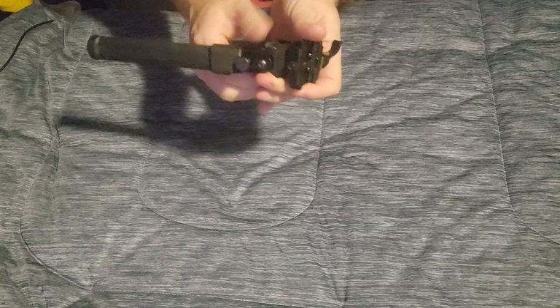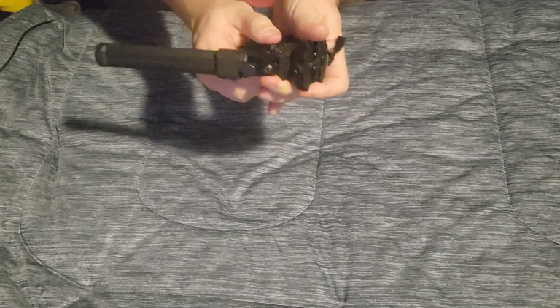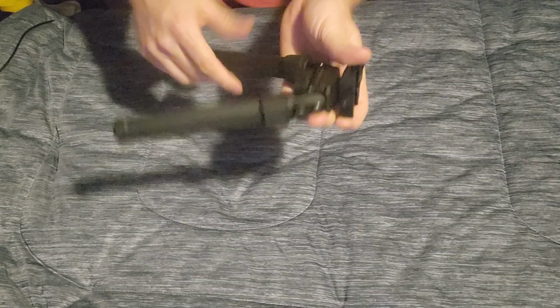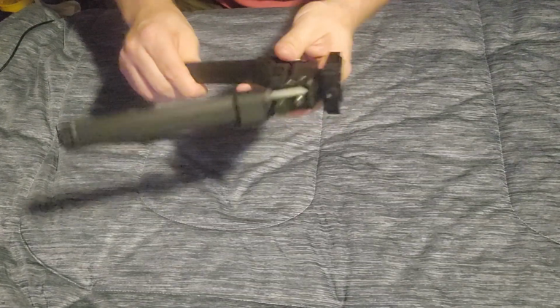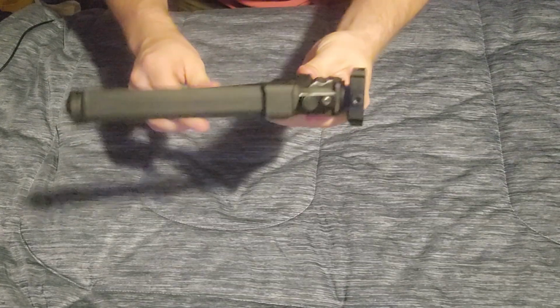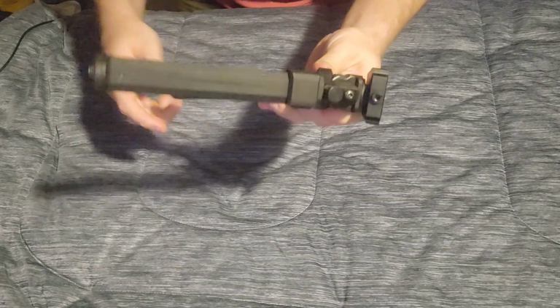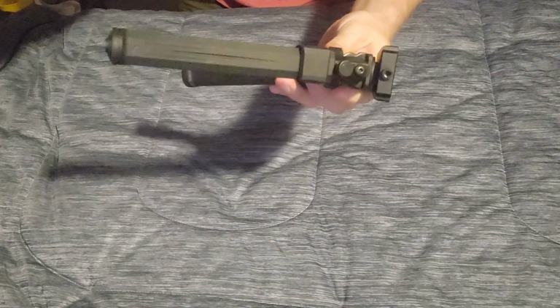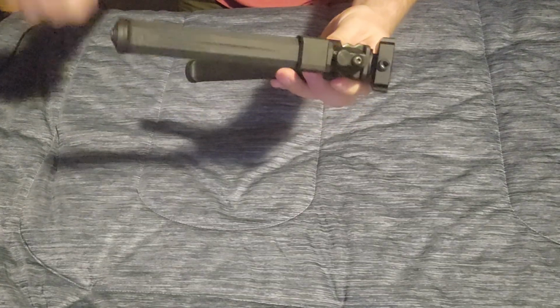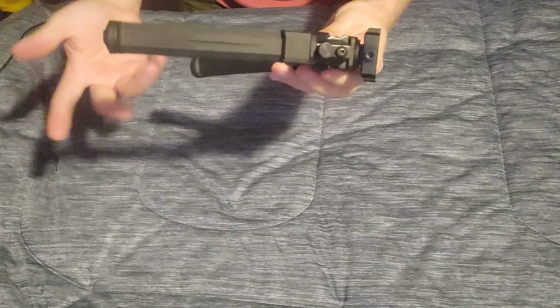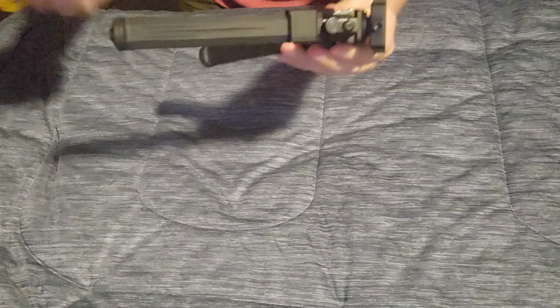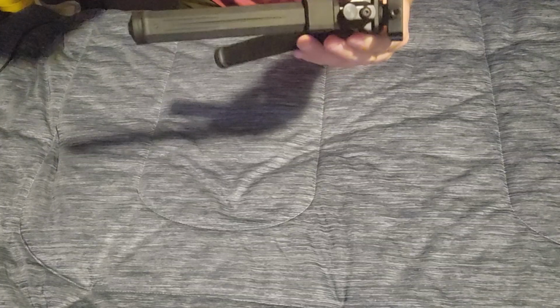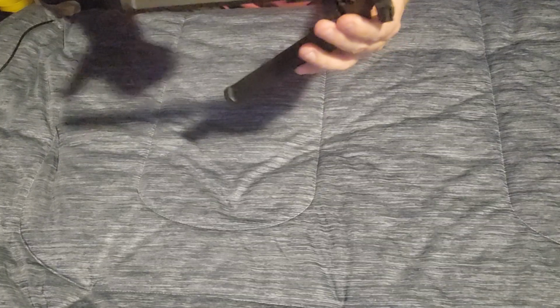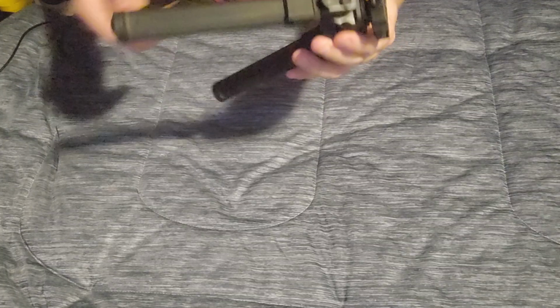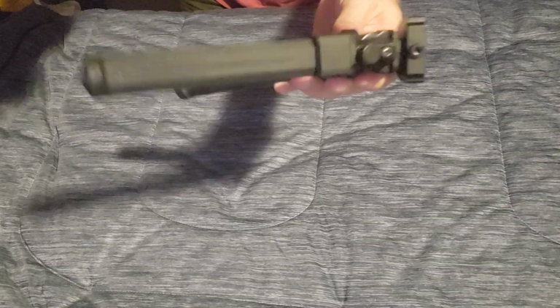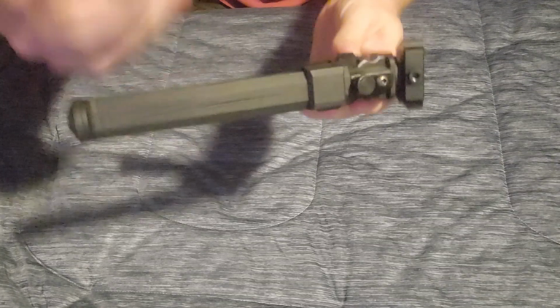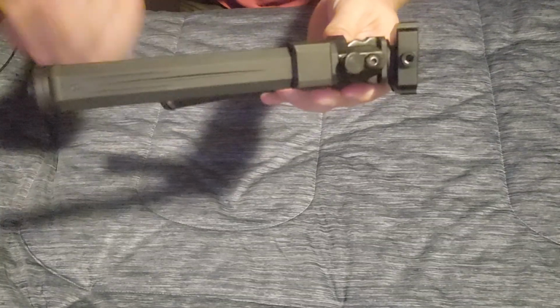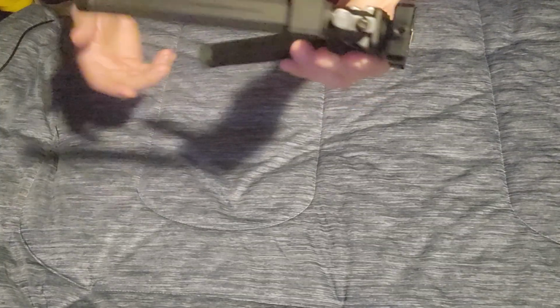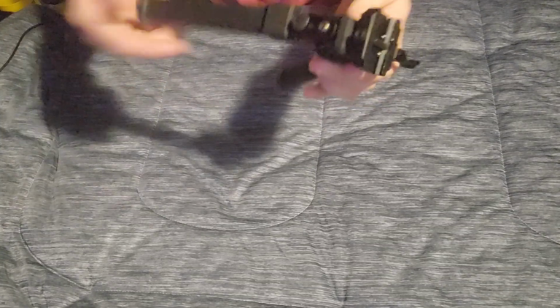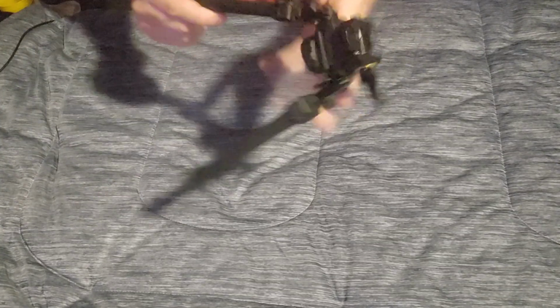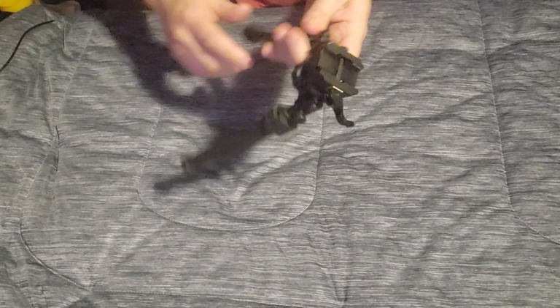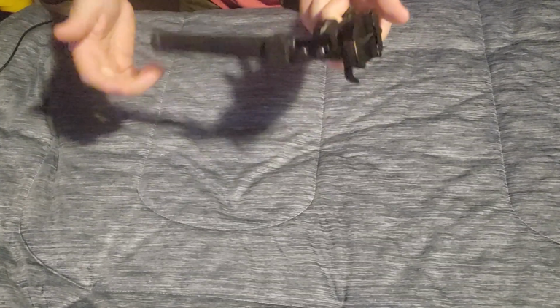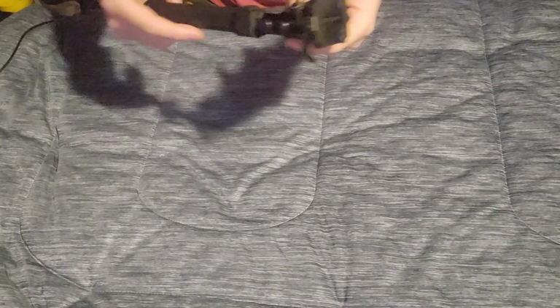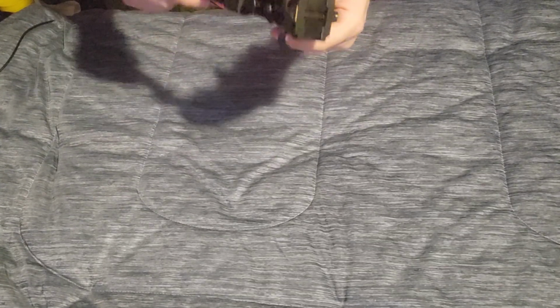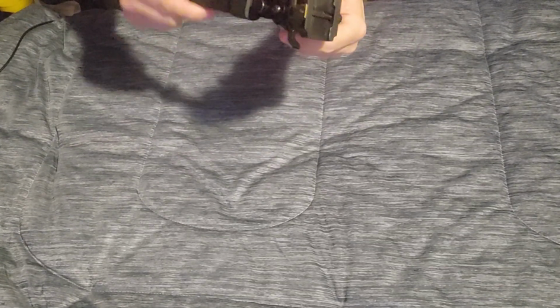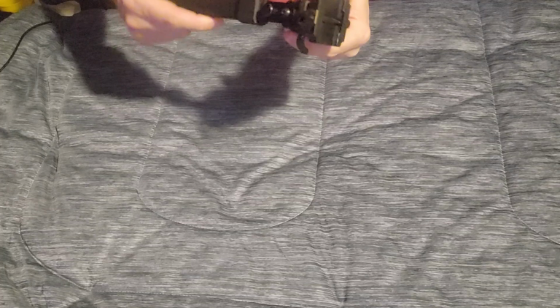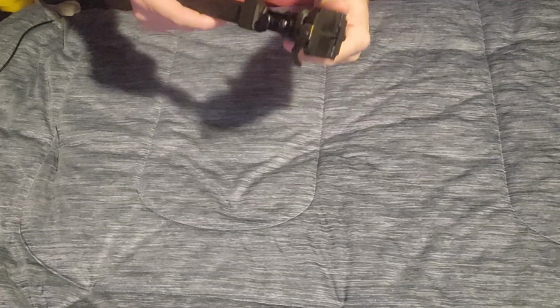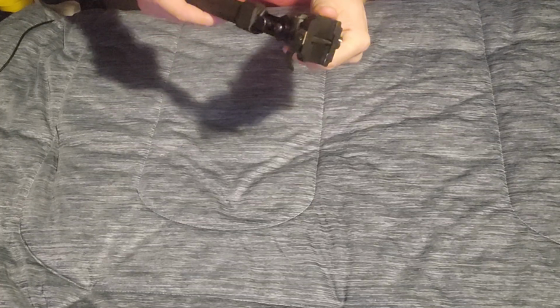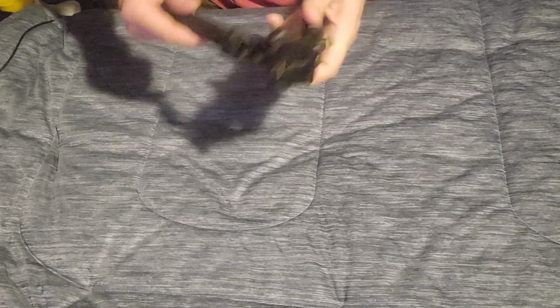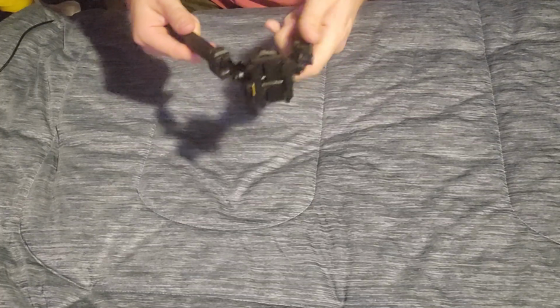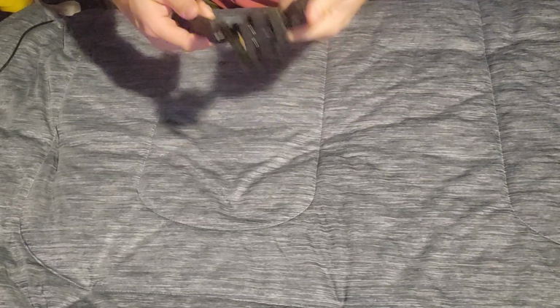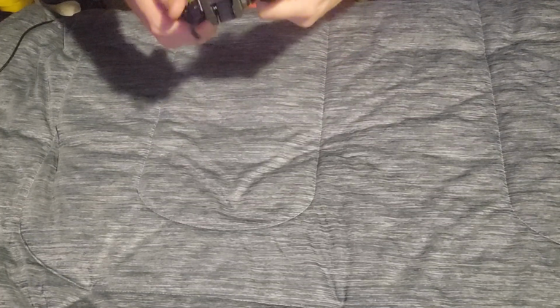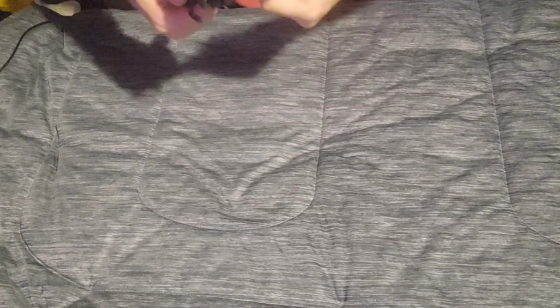It is very lightweight, but the downside is it's lightweight because a lot of it is polymer. So we're definitely going to have to put this on a rifle and test it out and see how she does.